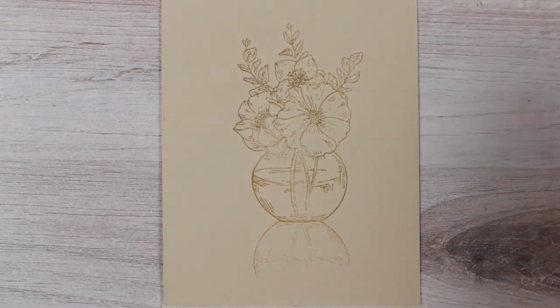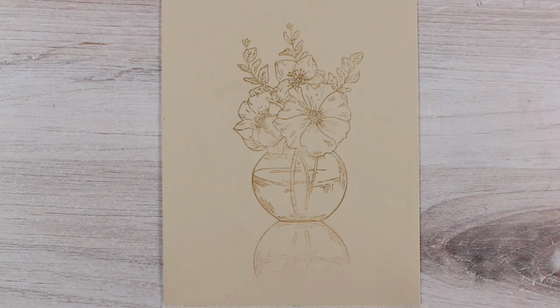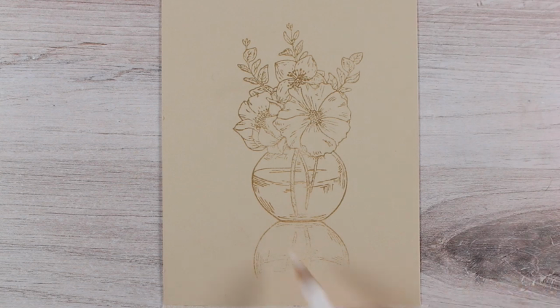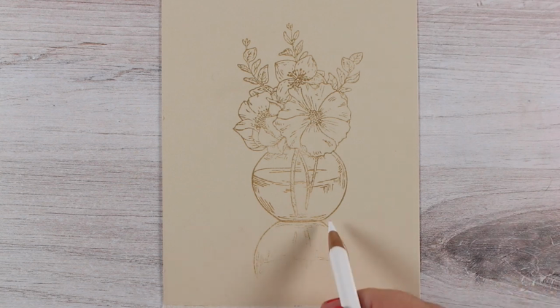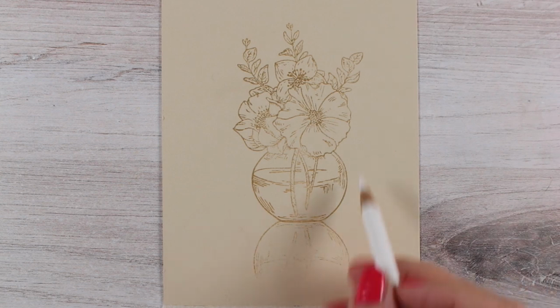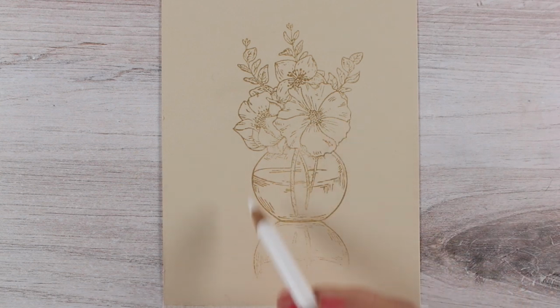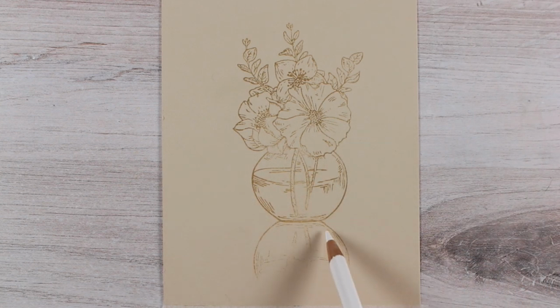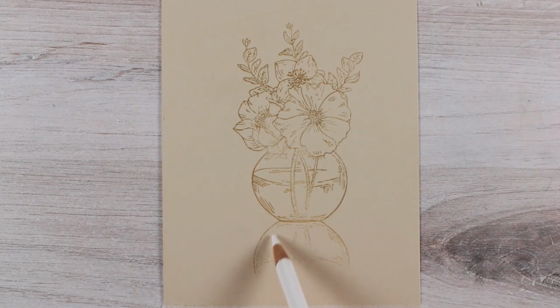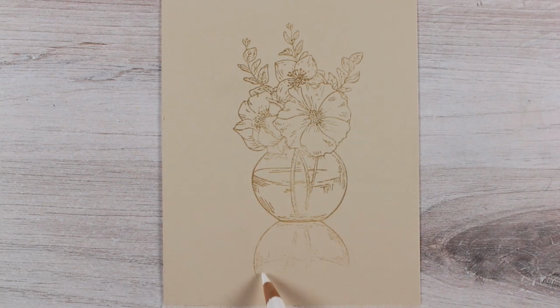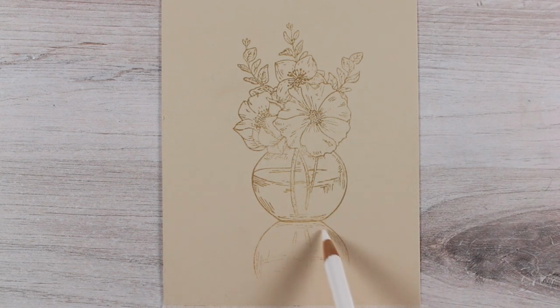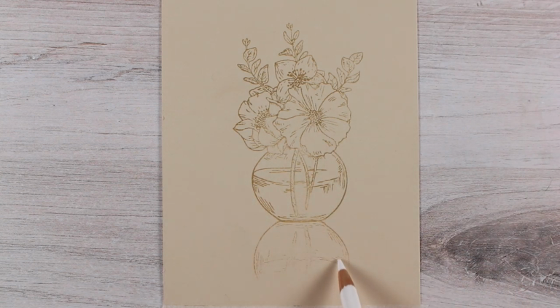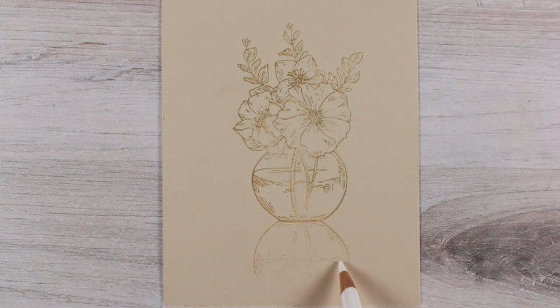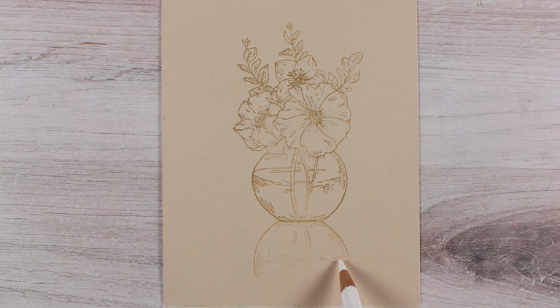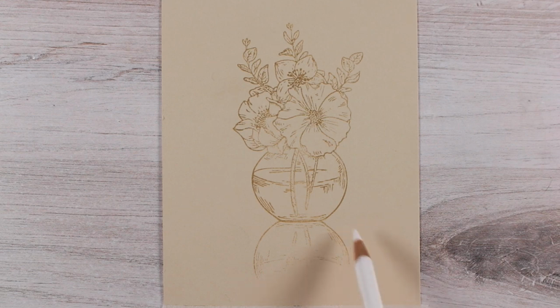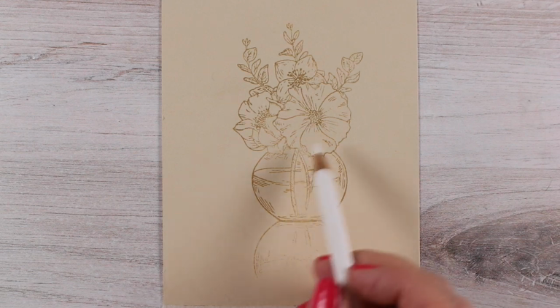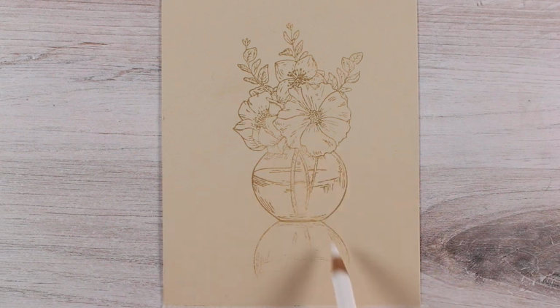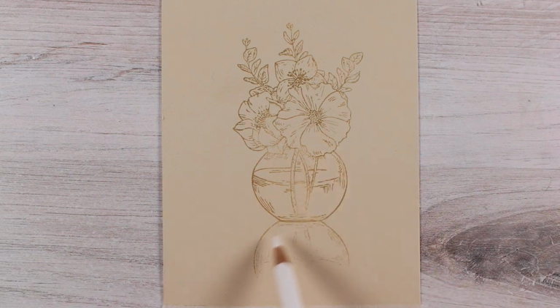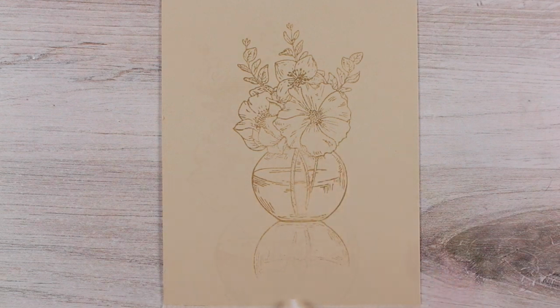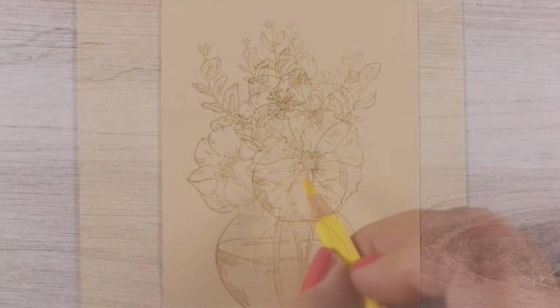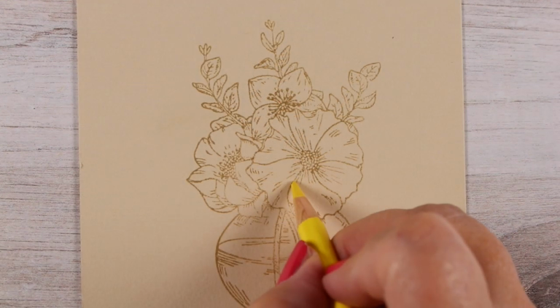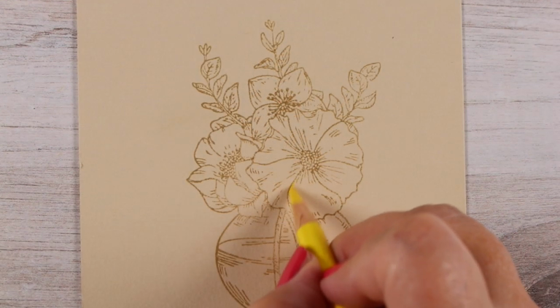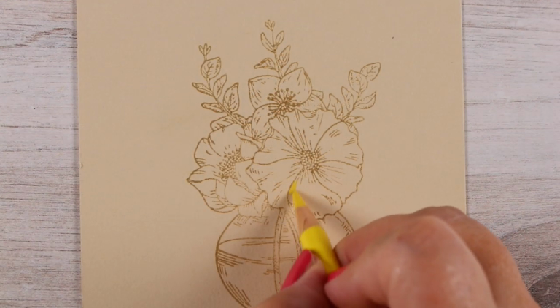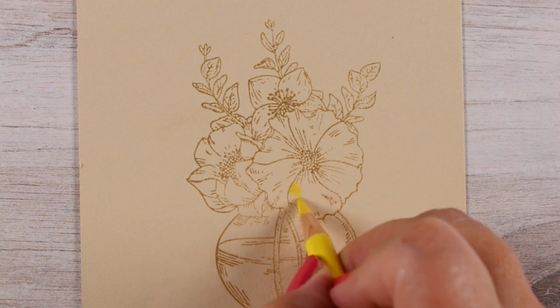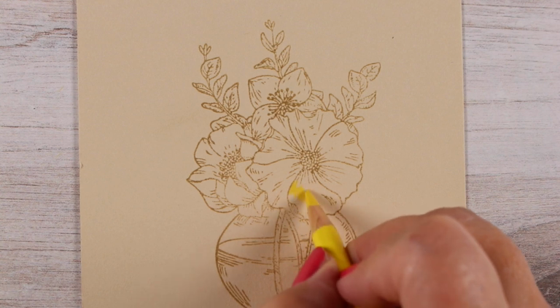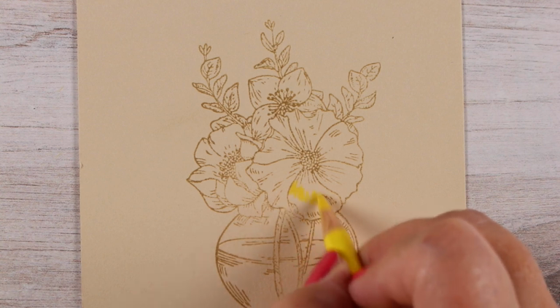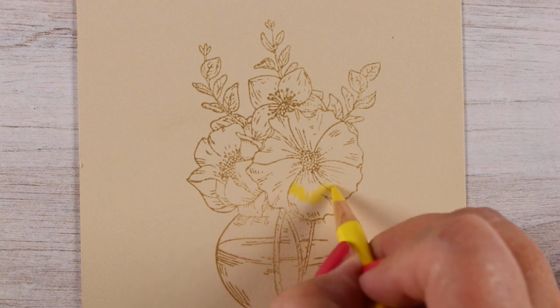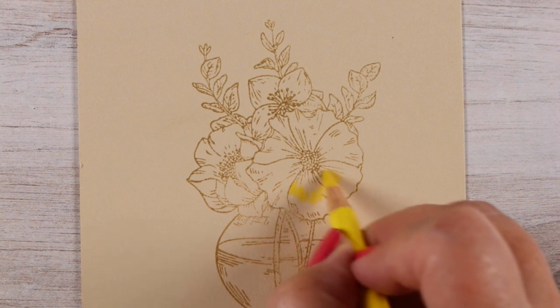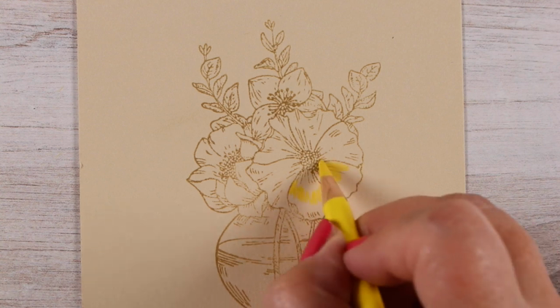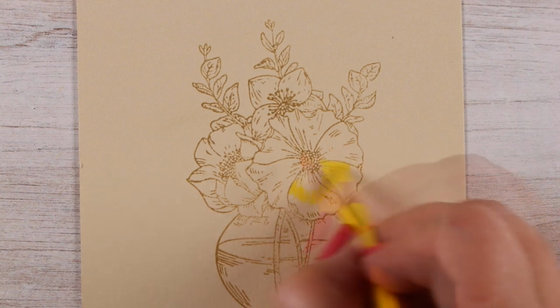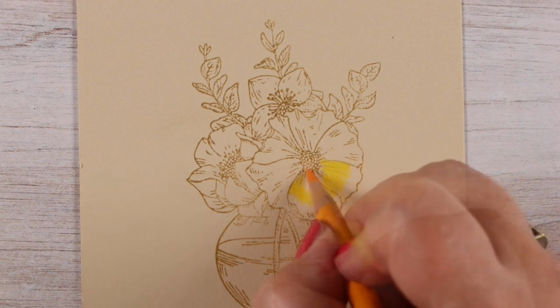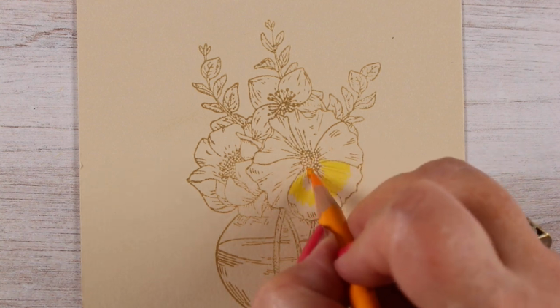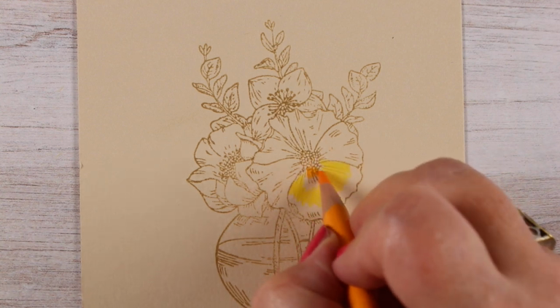I stamped it in craft ink on toned drawing paper, and on the bottom side I stamped just the vase portion lighter than the rest of the stamping. I stamped several times to get the top part darker than the bottom.